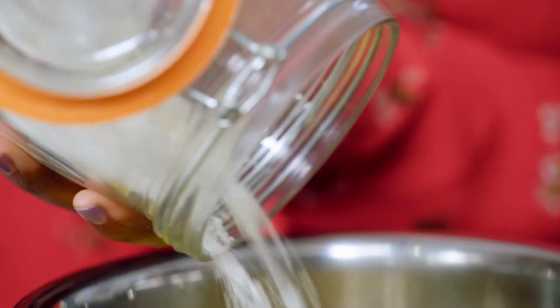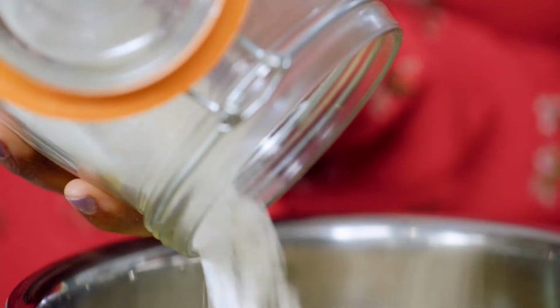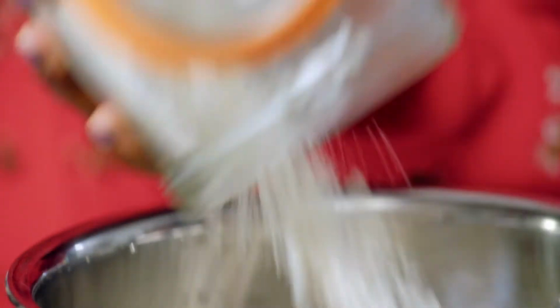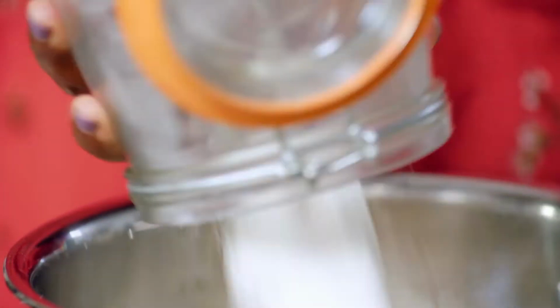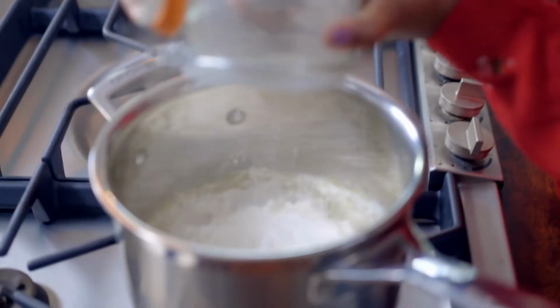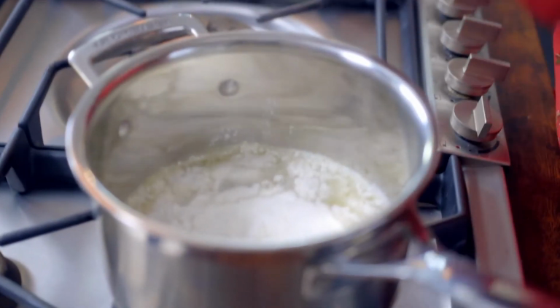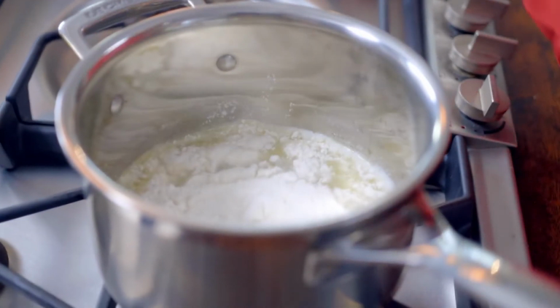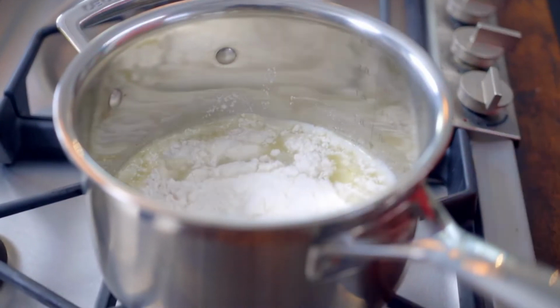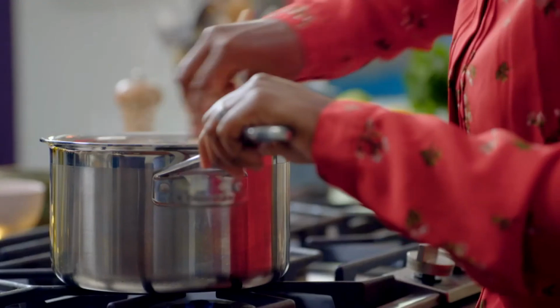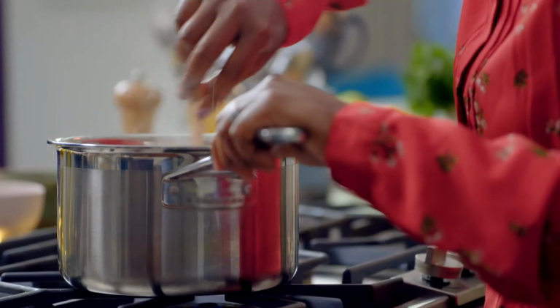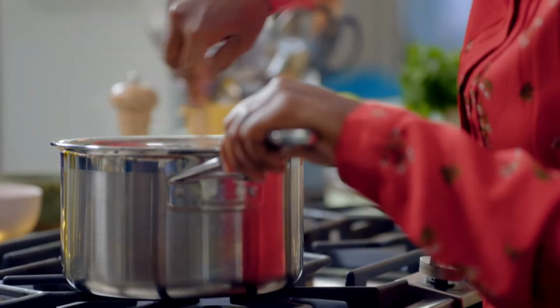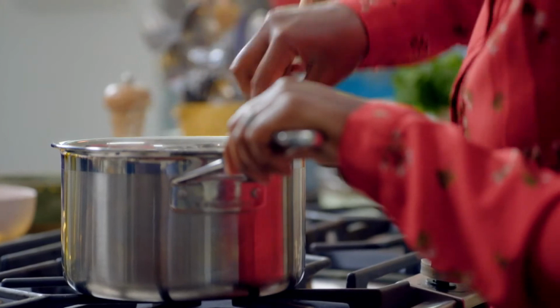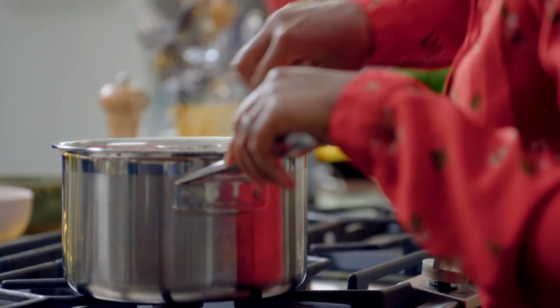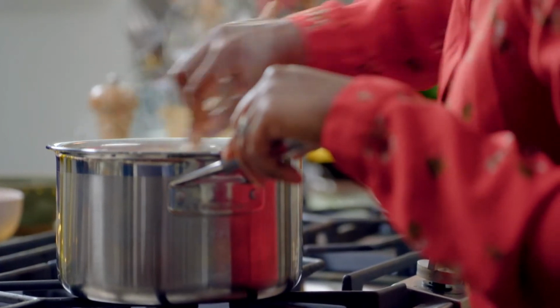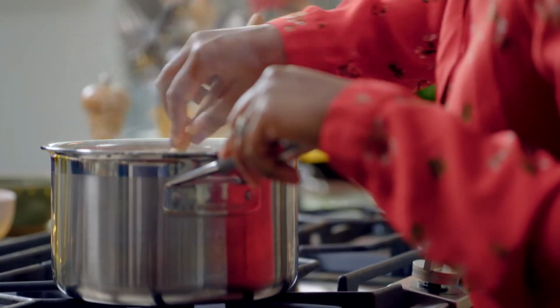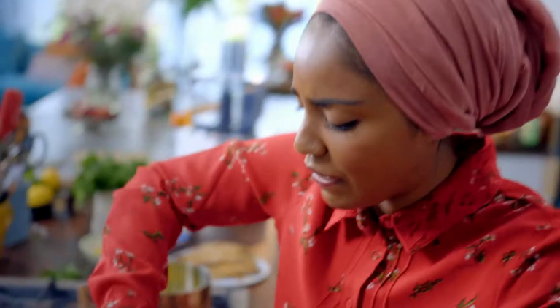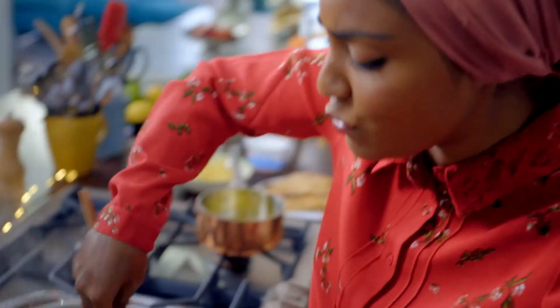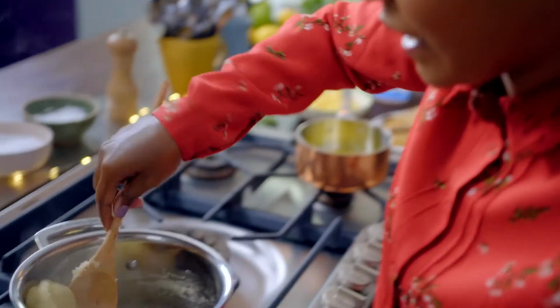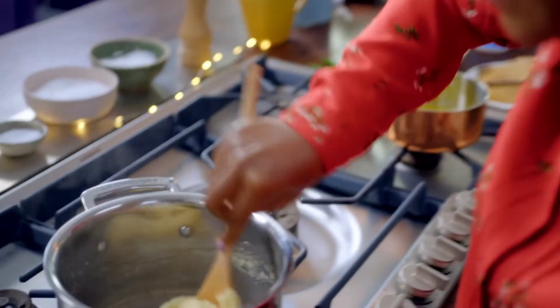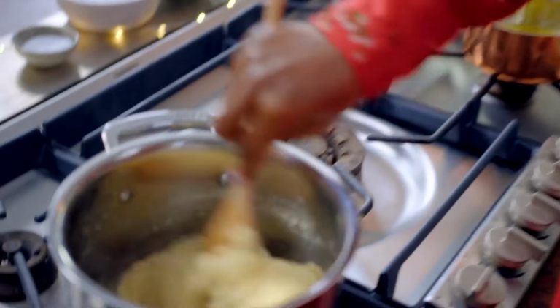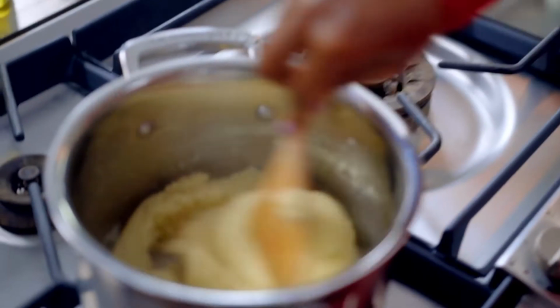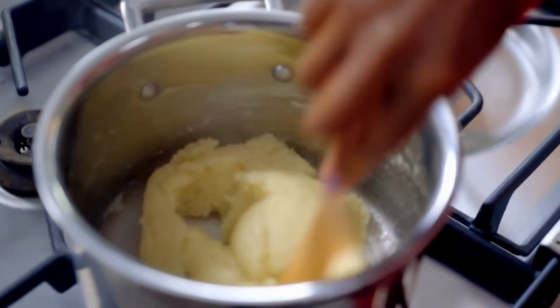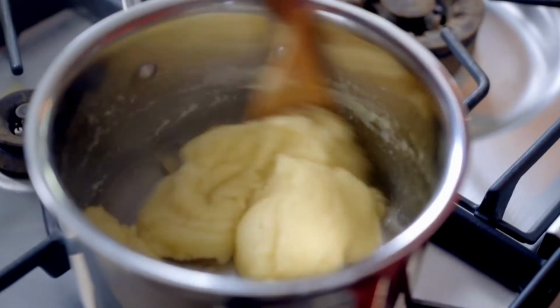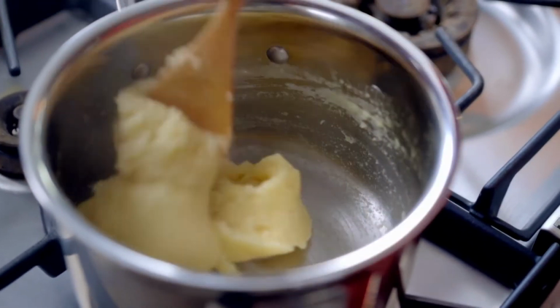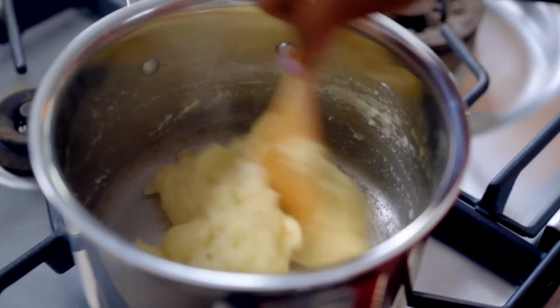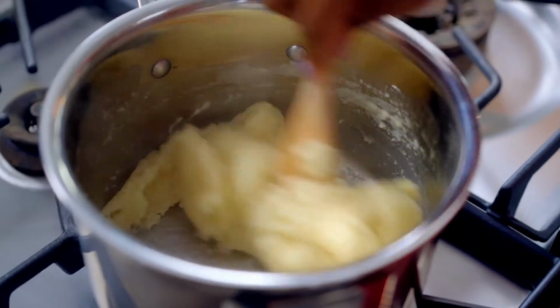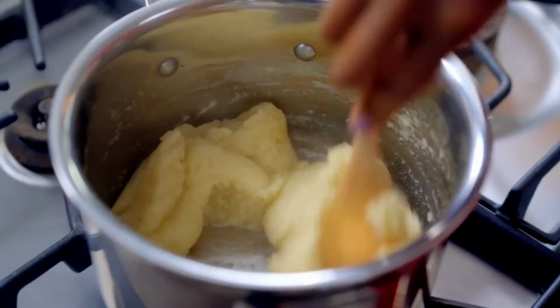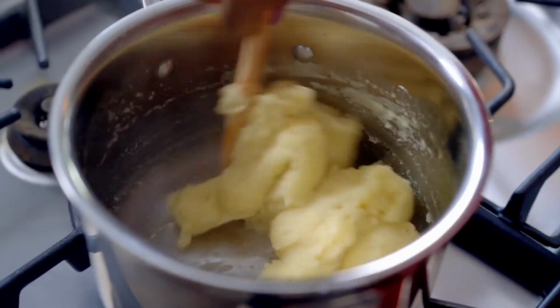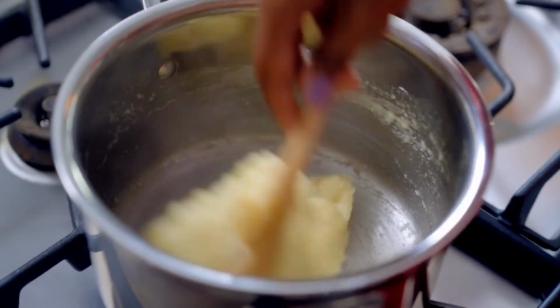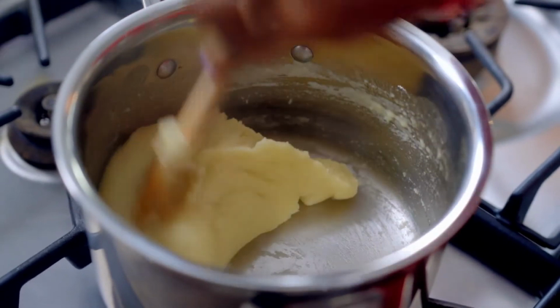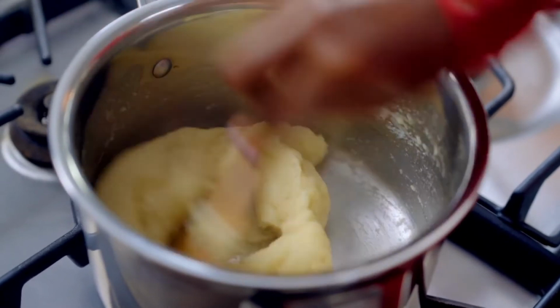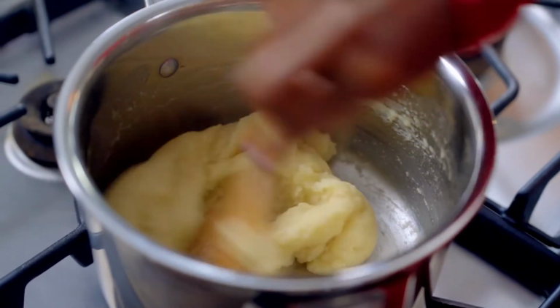Tip in 115g of plain flour, stirring constantly to avoid lumps. Can you see how that comes together? That is what you're looking for — a dough that's smooth and shiny.